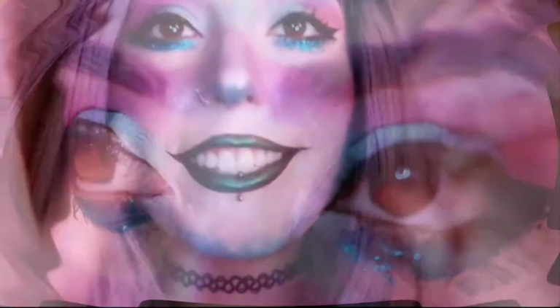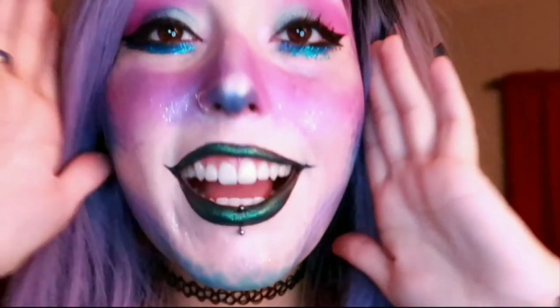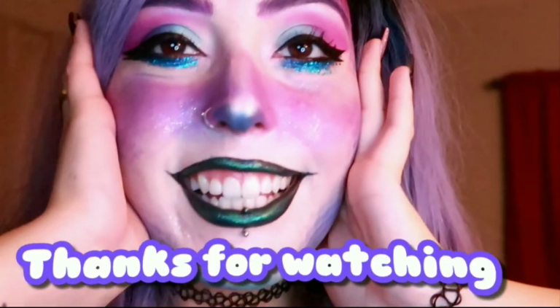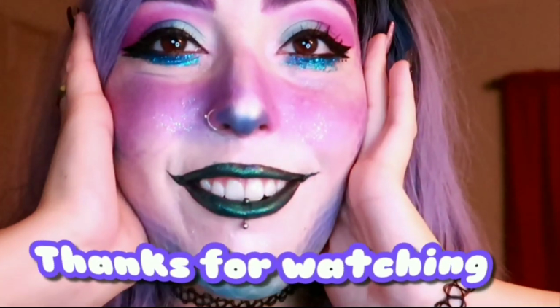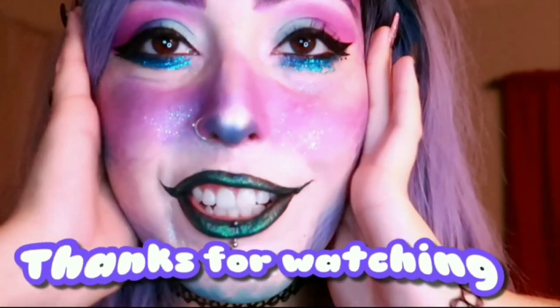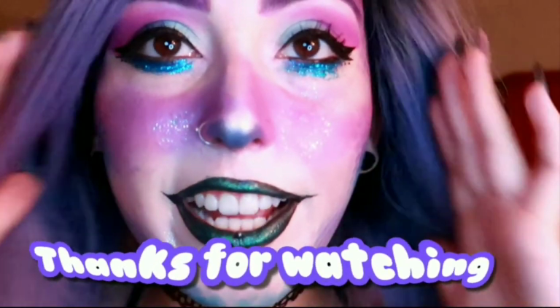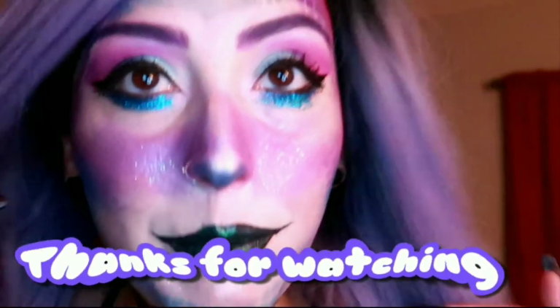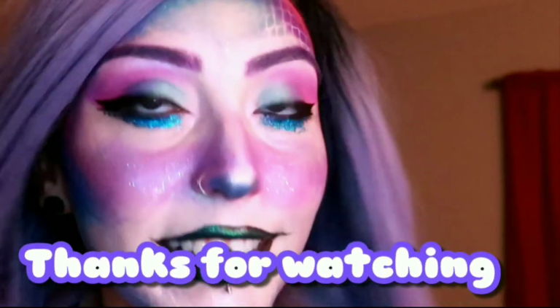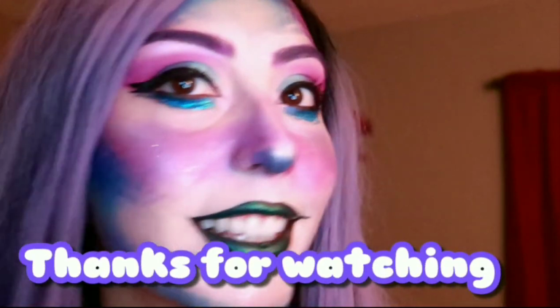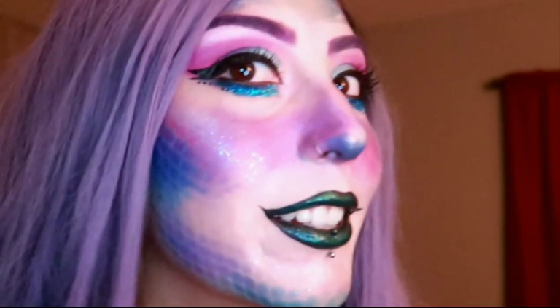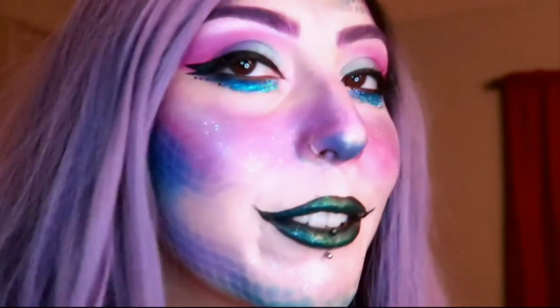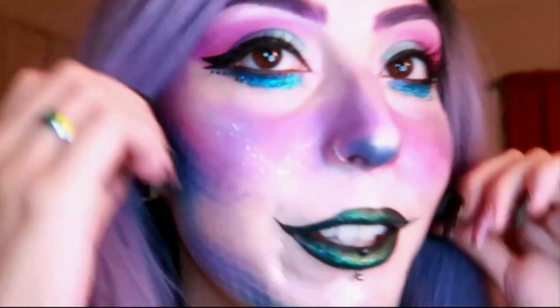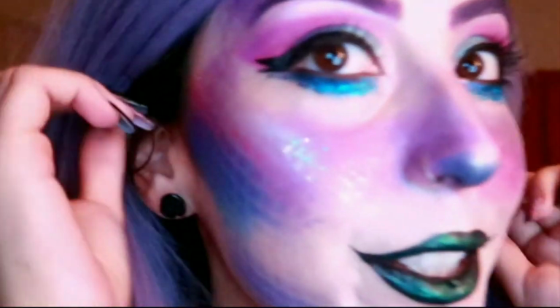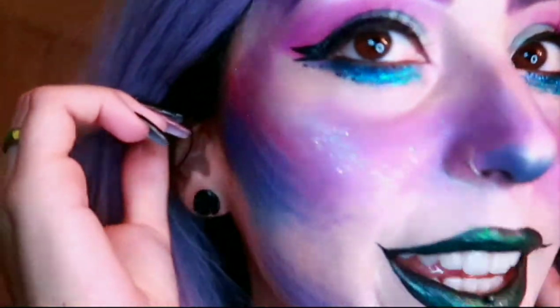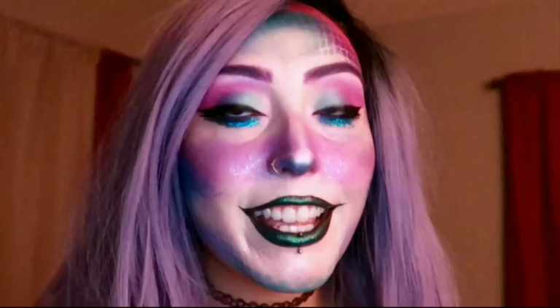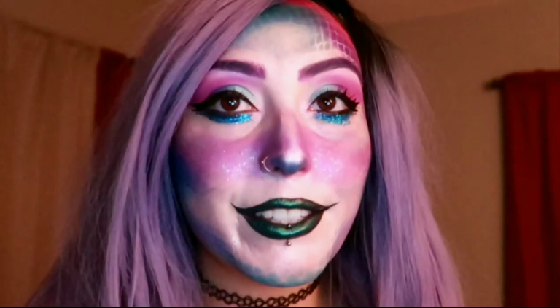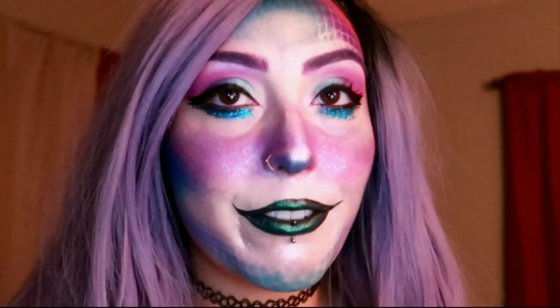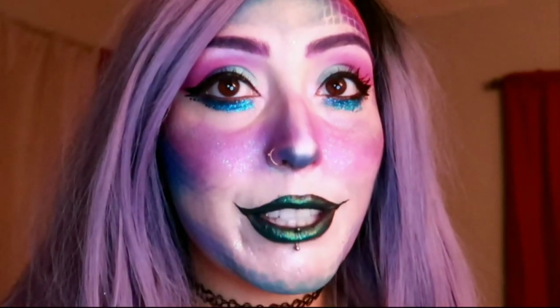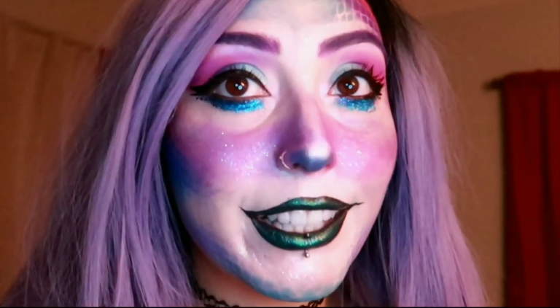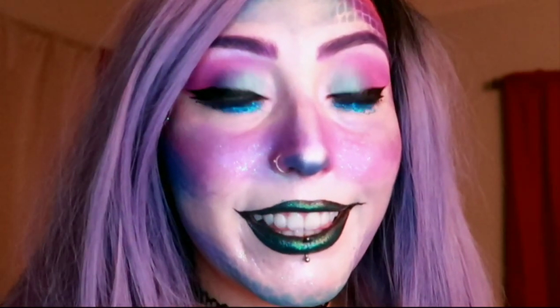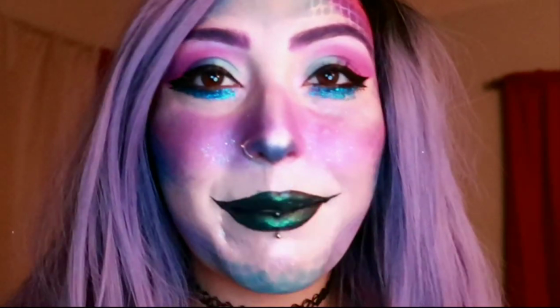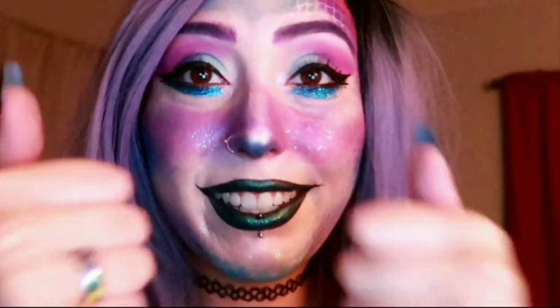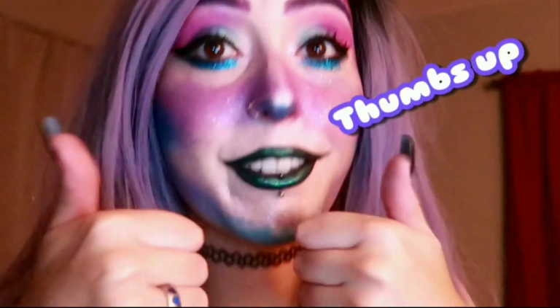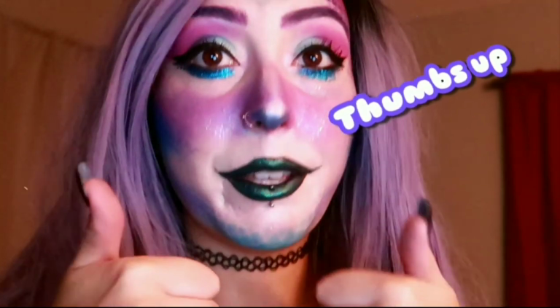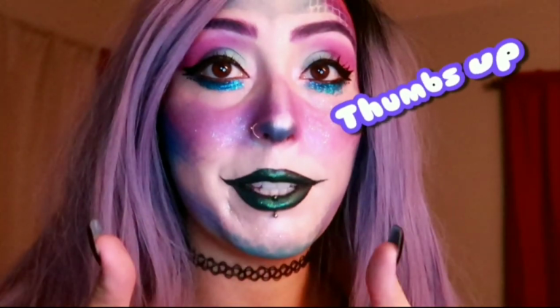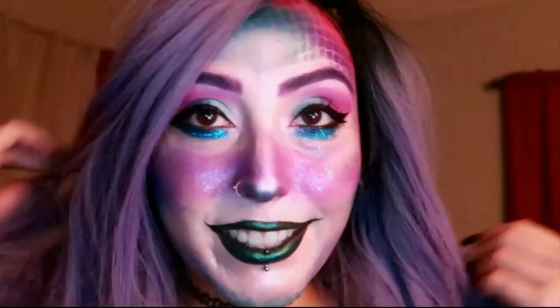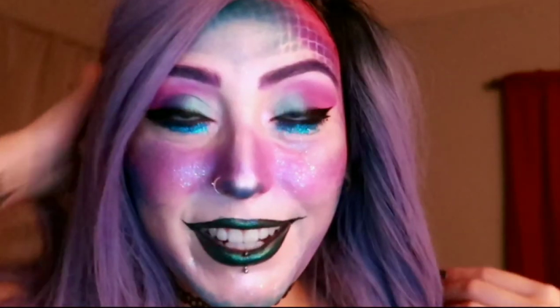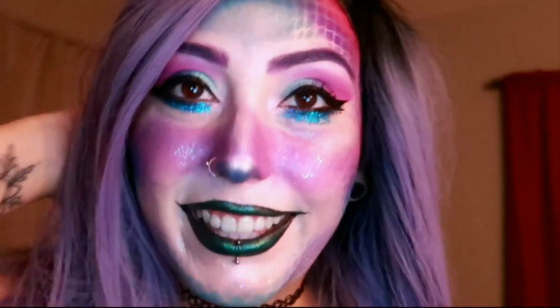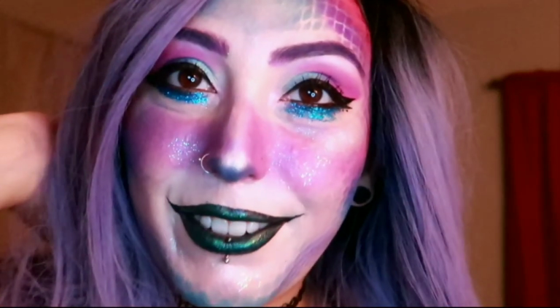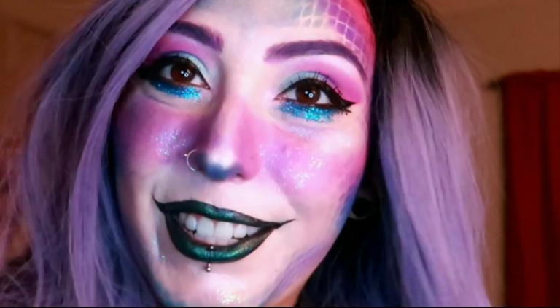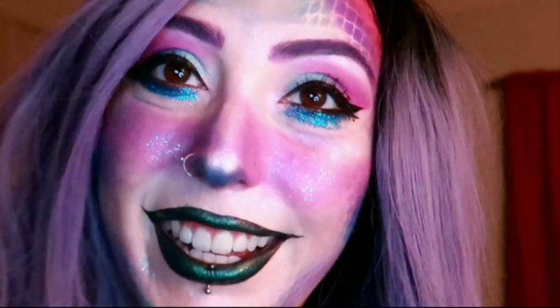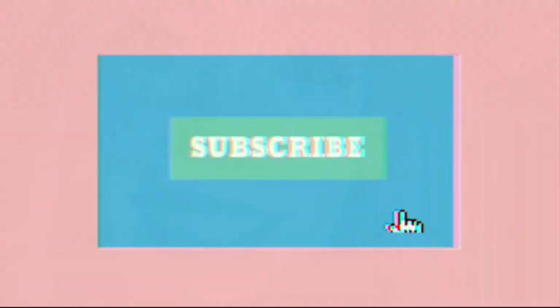So guys, thanks for watching — I hope you guys like this look. It was really fun to make, so if you did like this please give it a thumbs up. Thanks for watching guys.